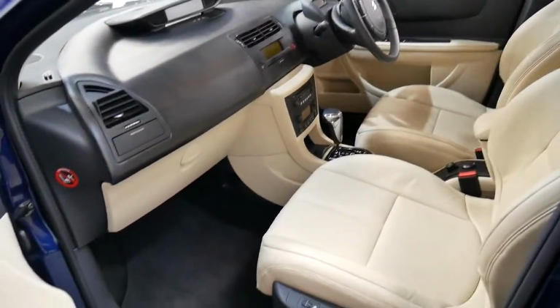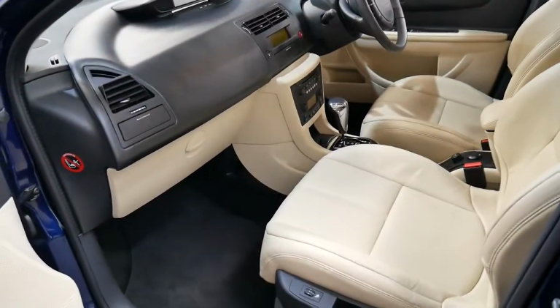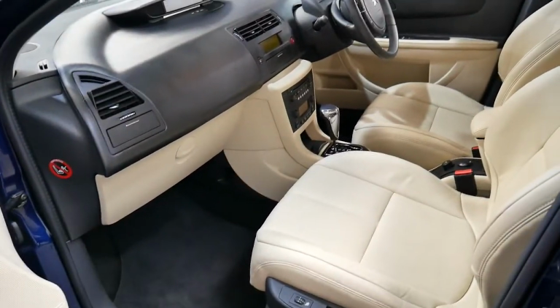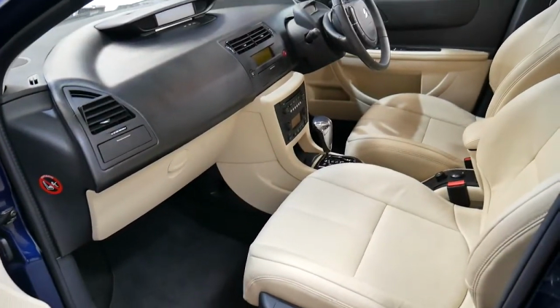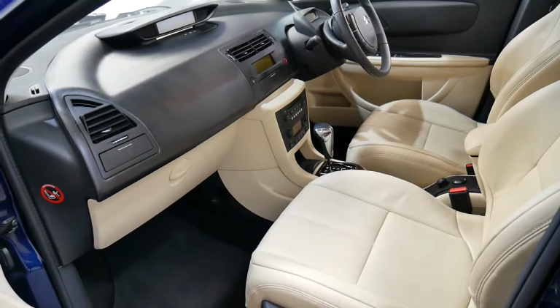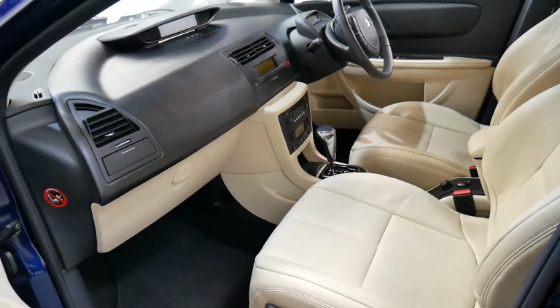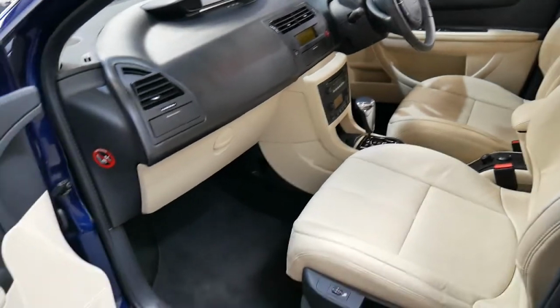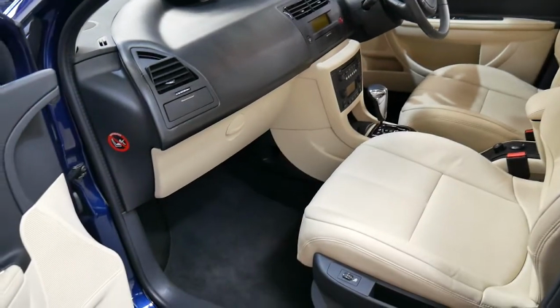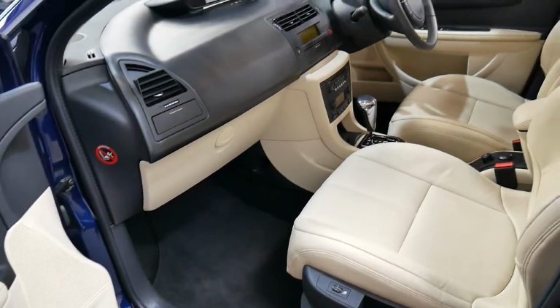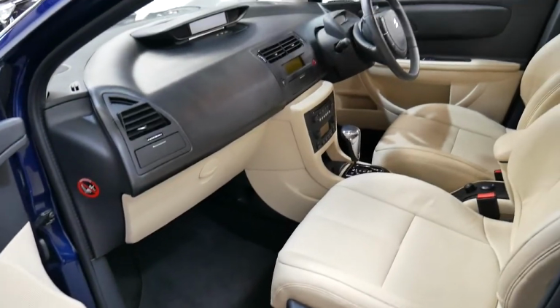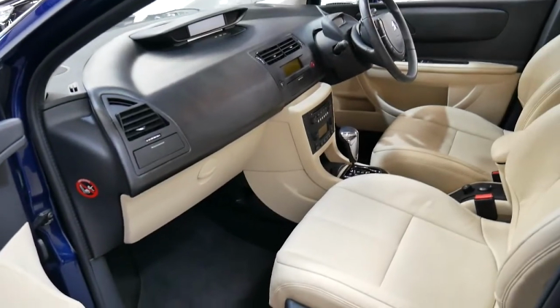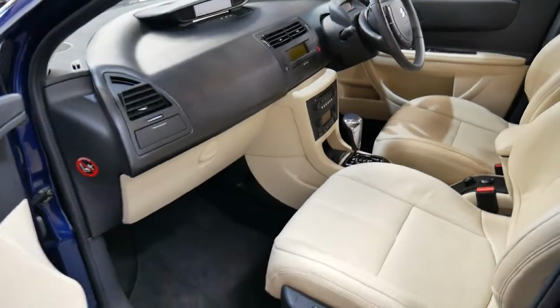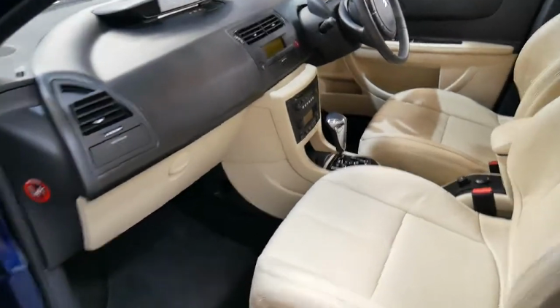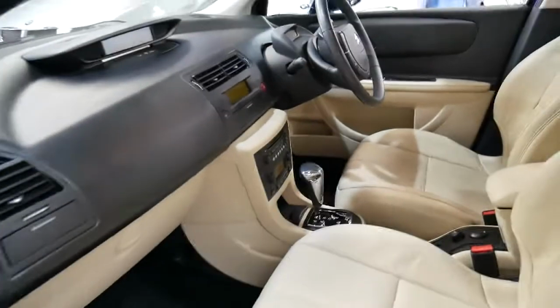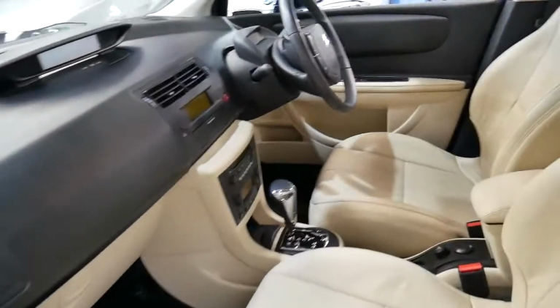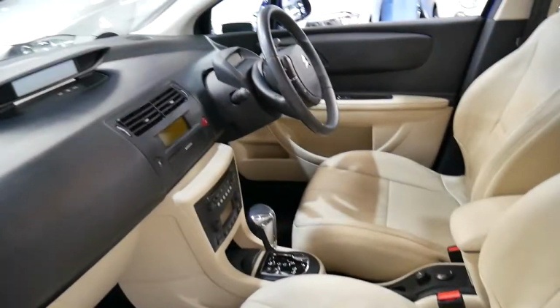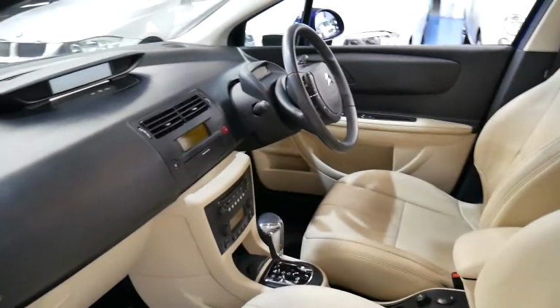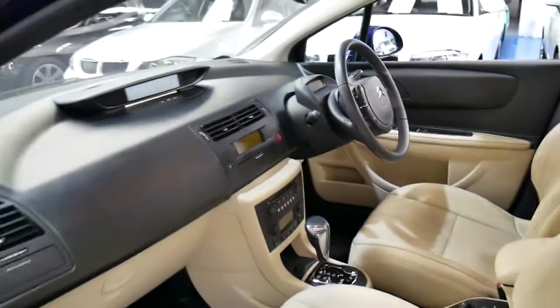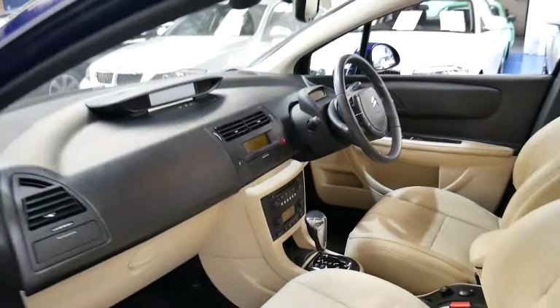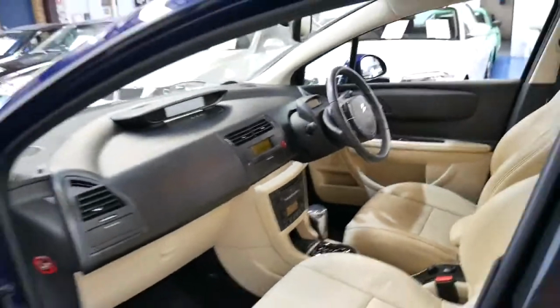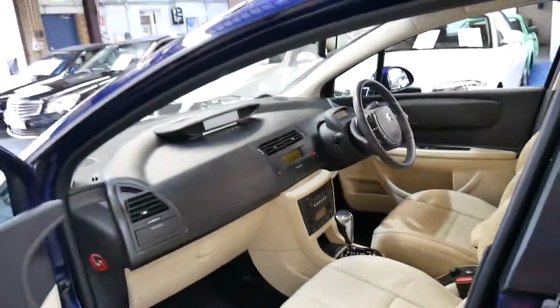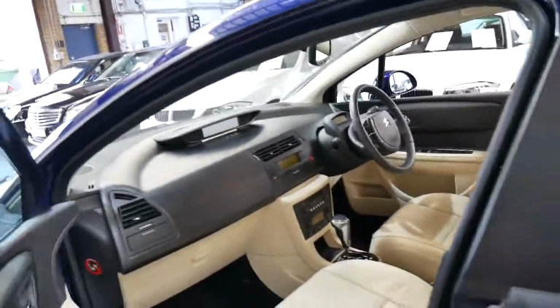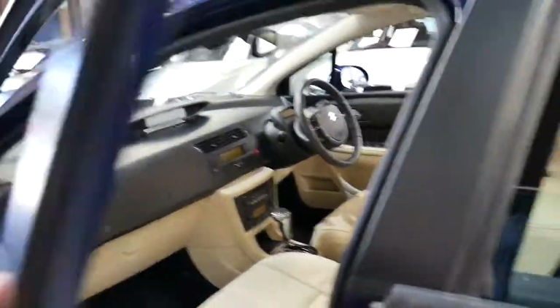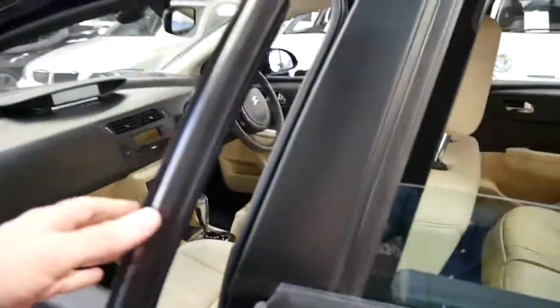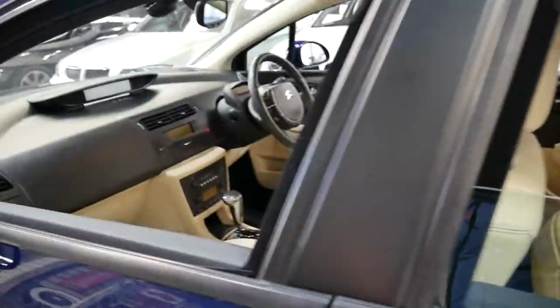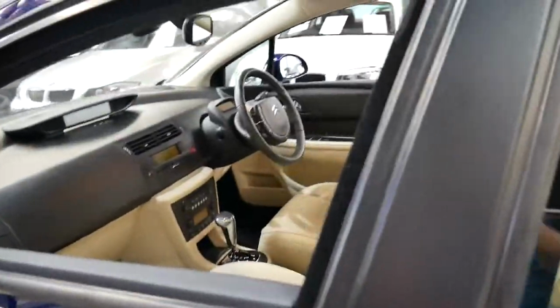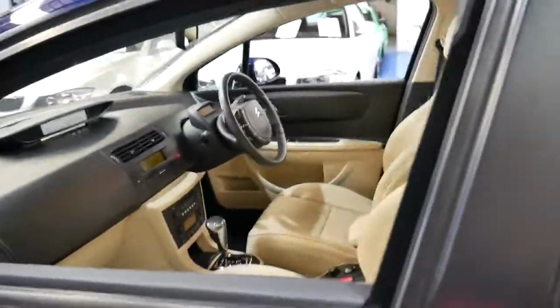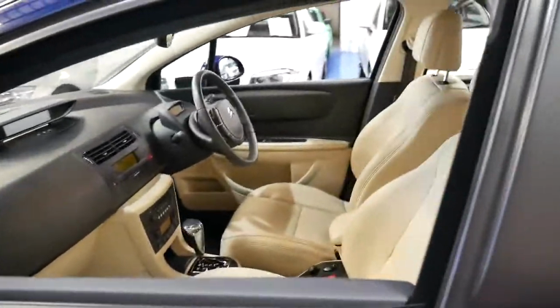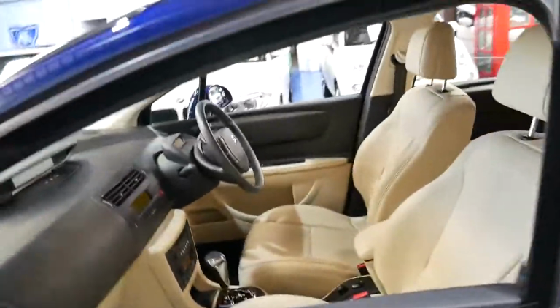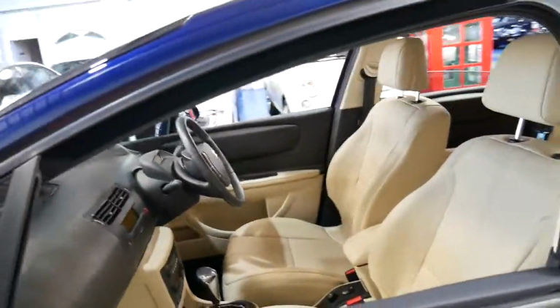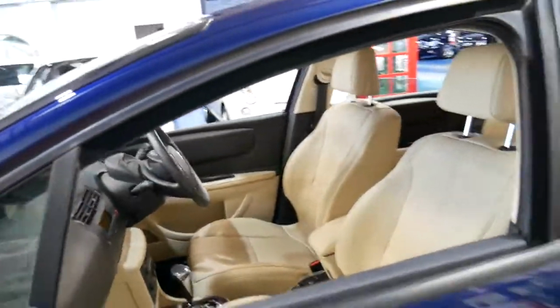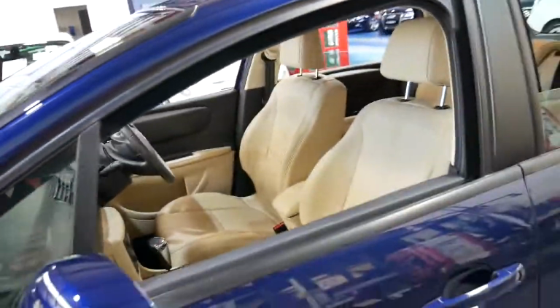It's got heated seats on the driver and passenger side, dual airbags, side airbags, it's automatic, the air conditioning is nice and cold and the condition is amazing.